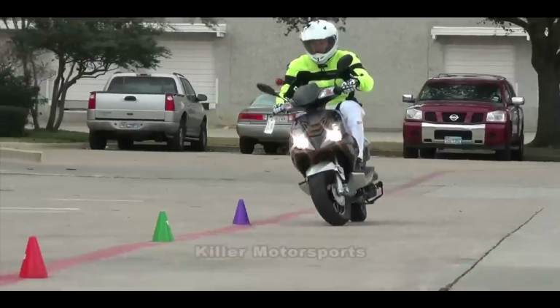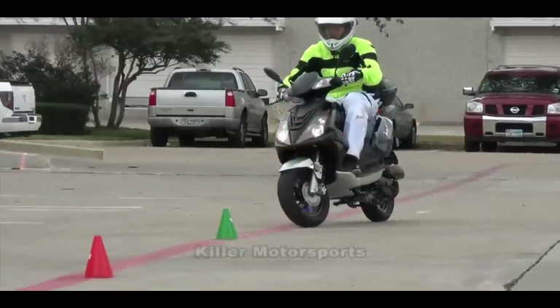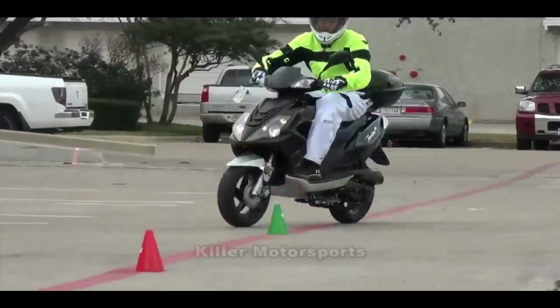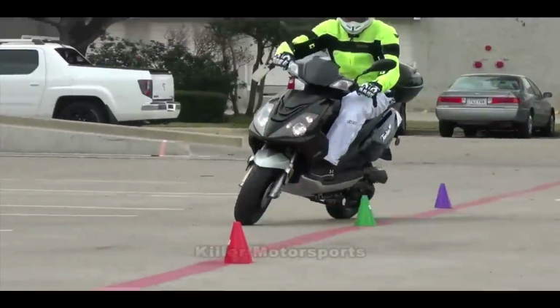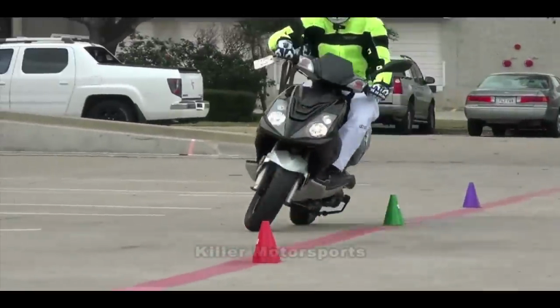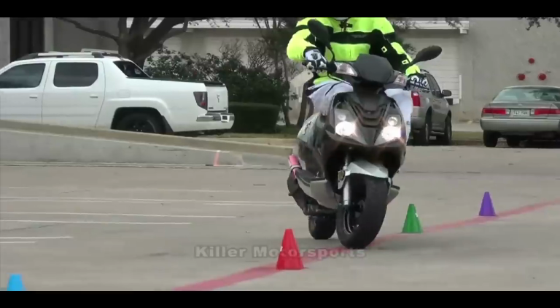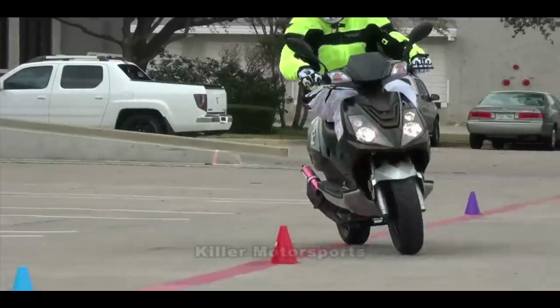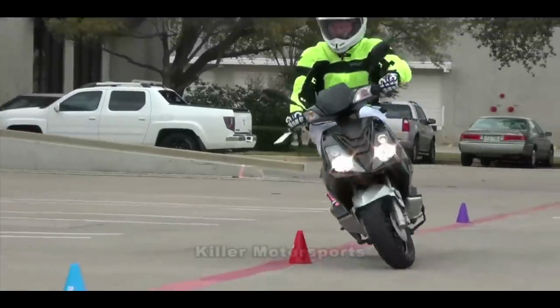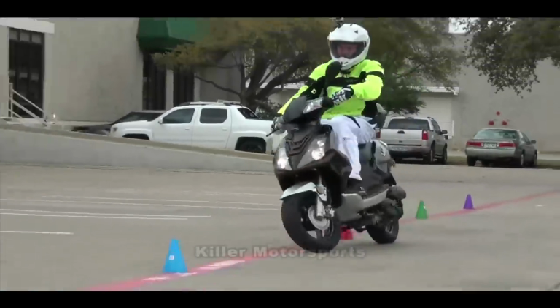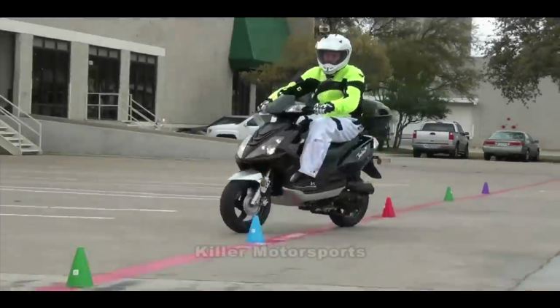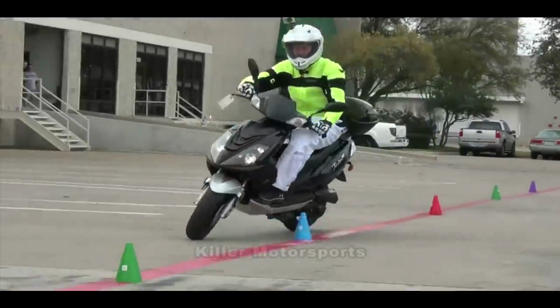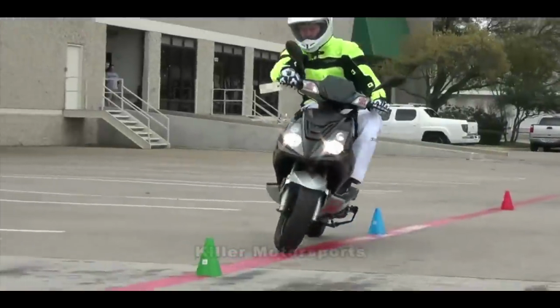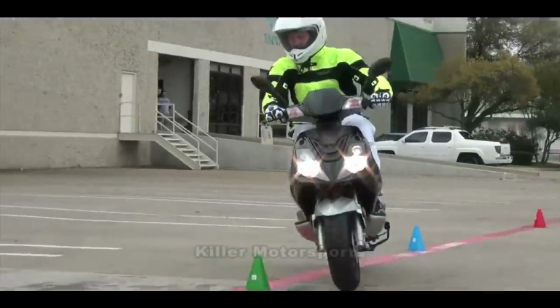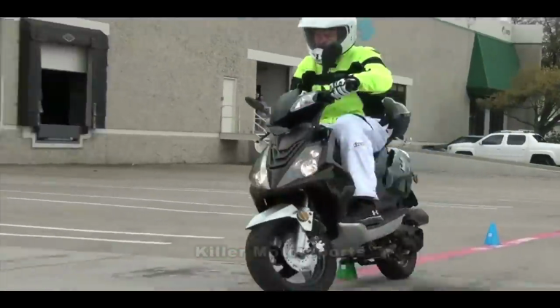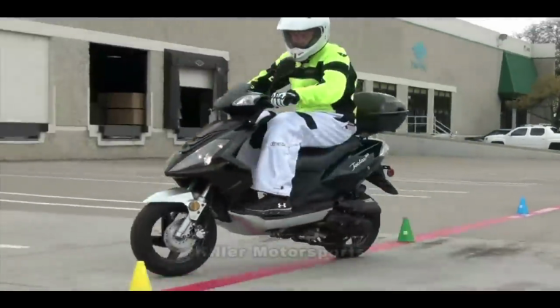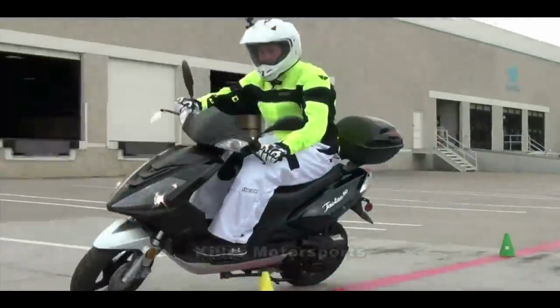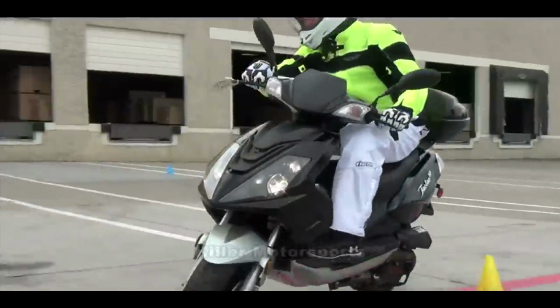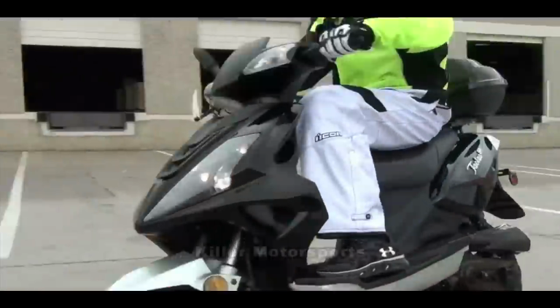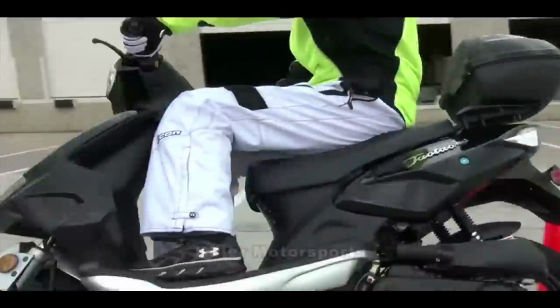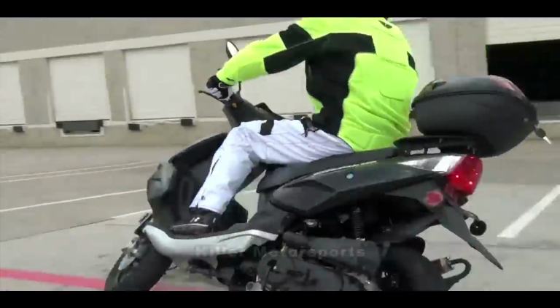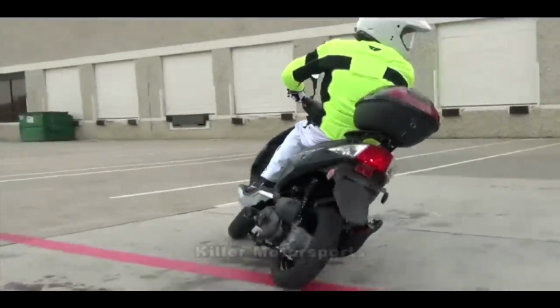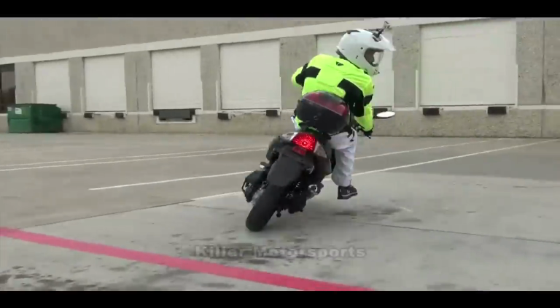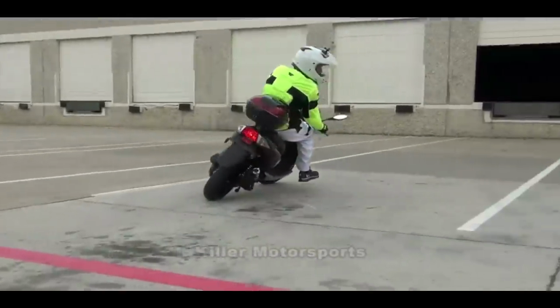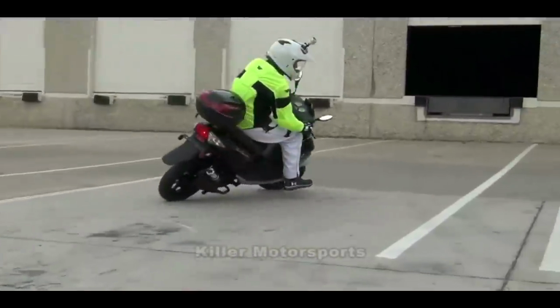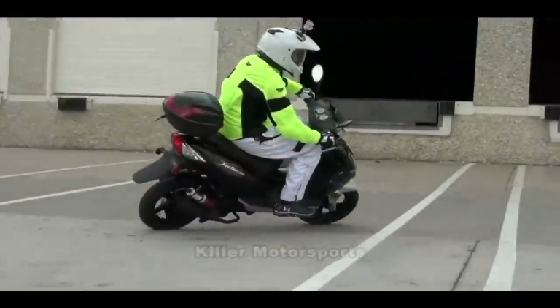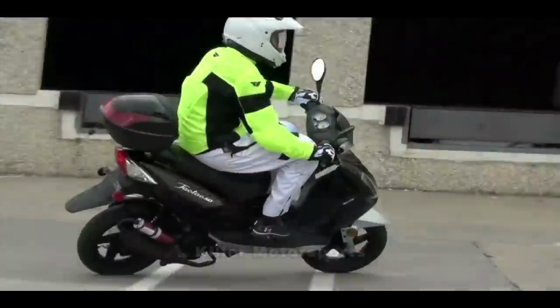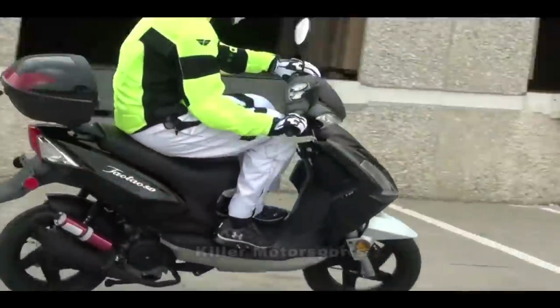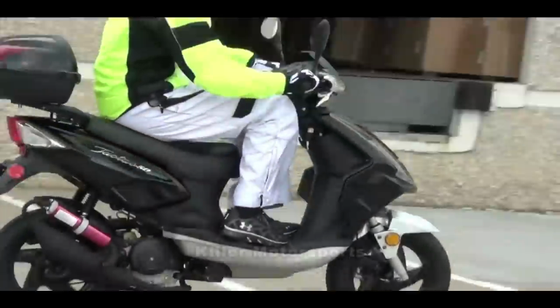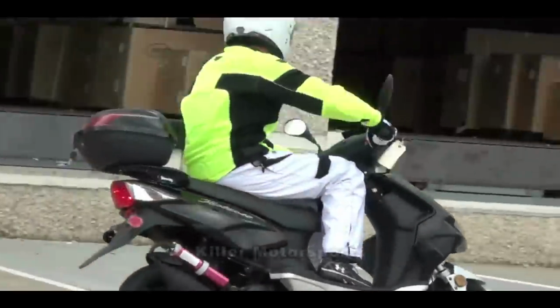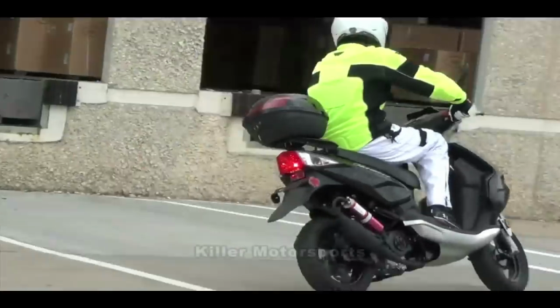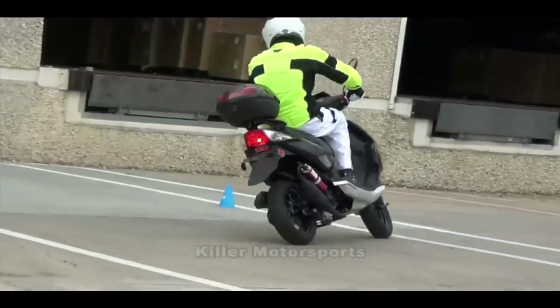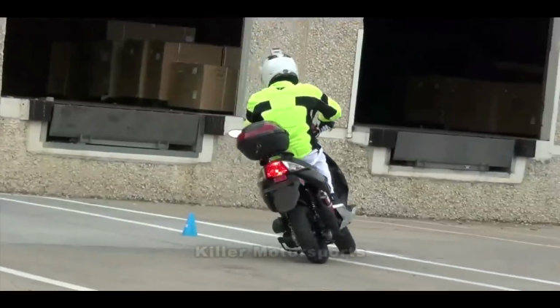This demonstration on the obstacle course shows you everything about this scooter — handling, speed, and braking. You can see just how safe and stable this scooter really is.